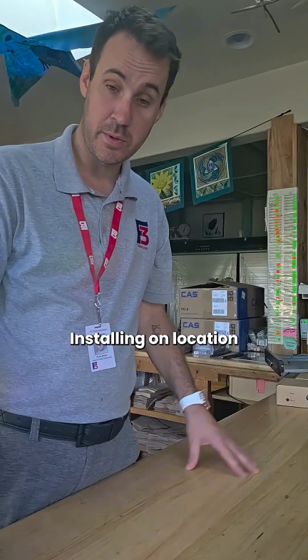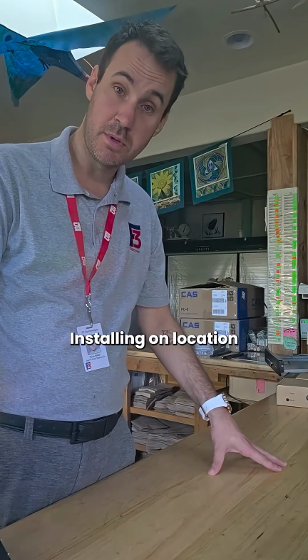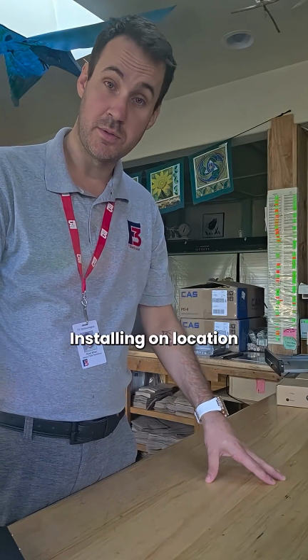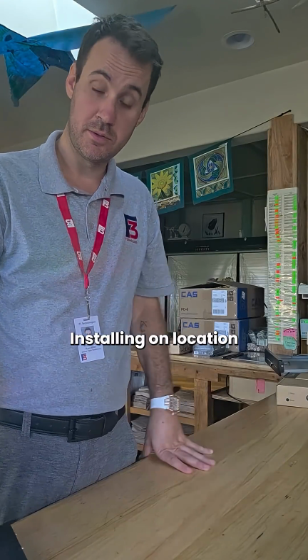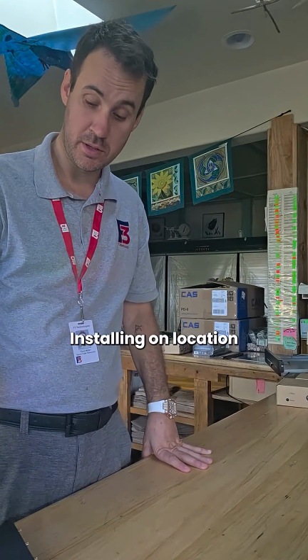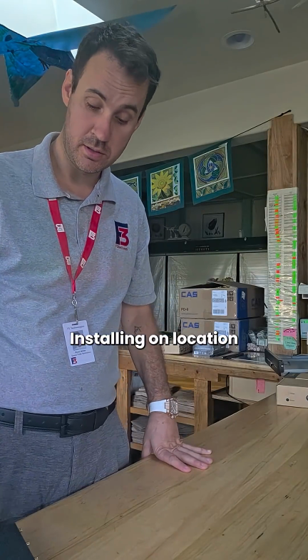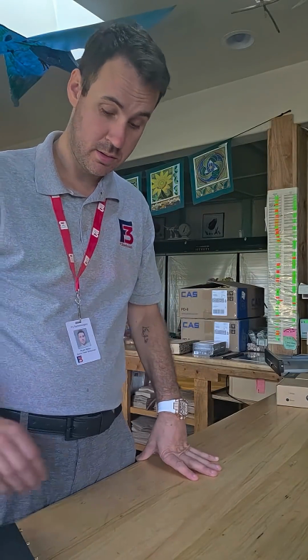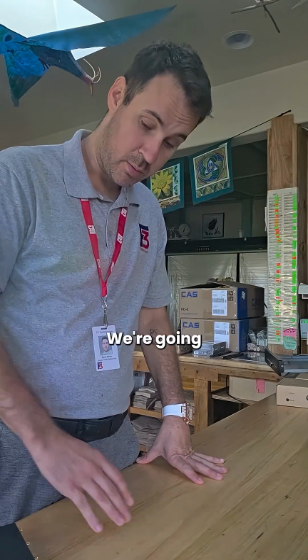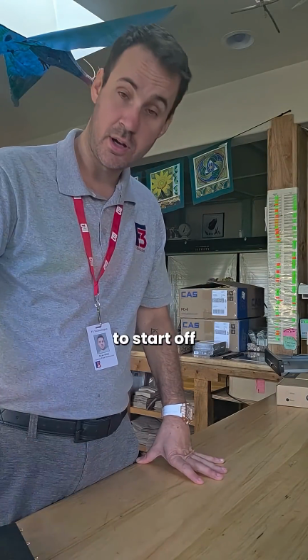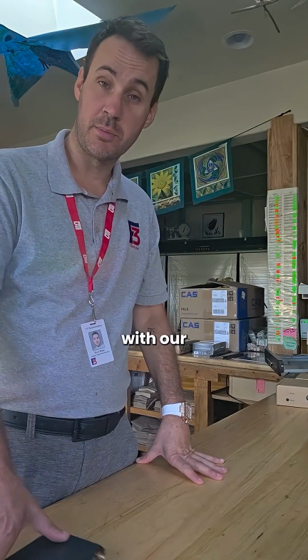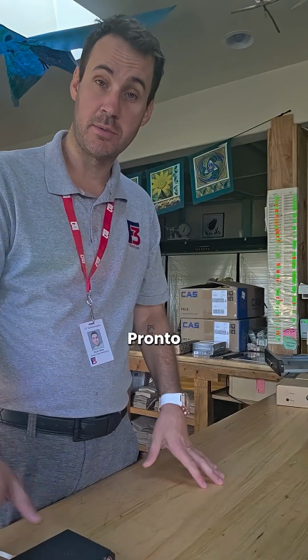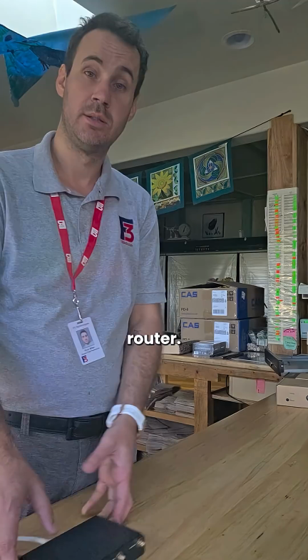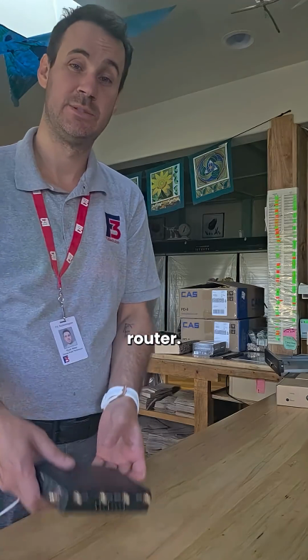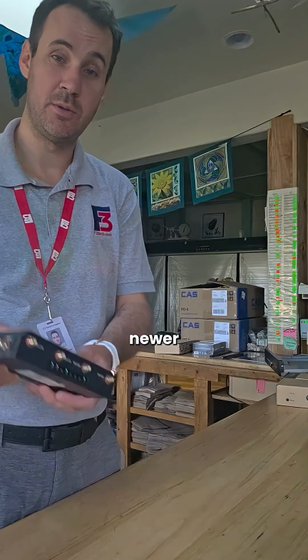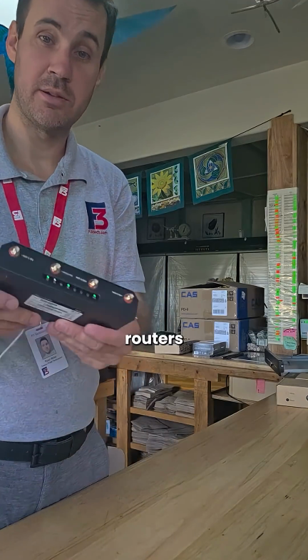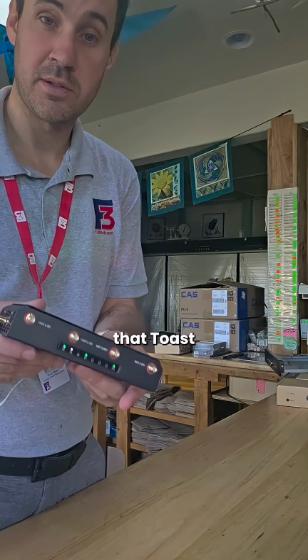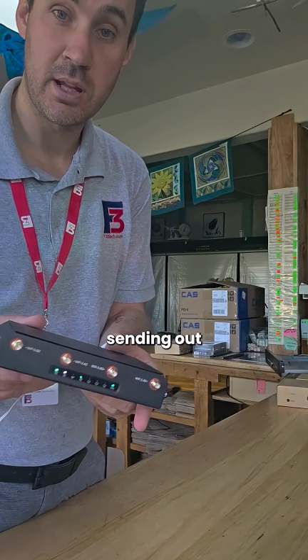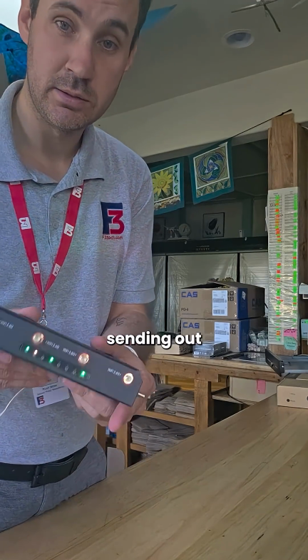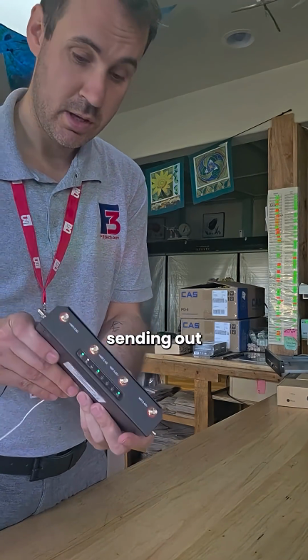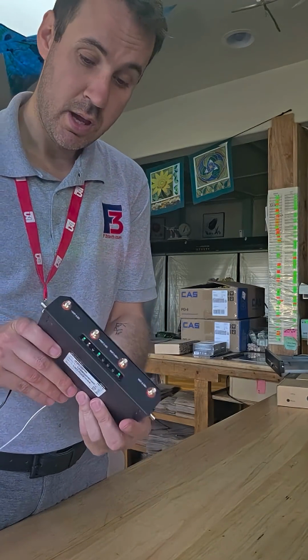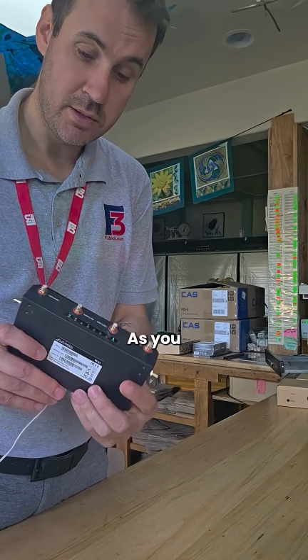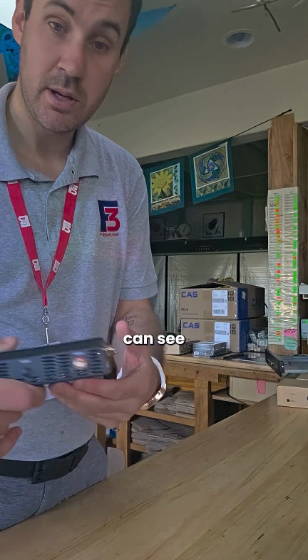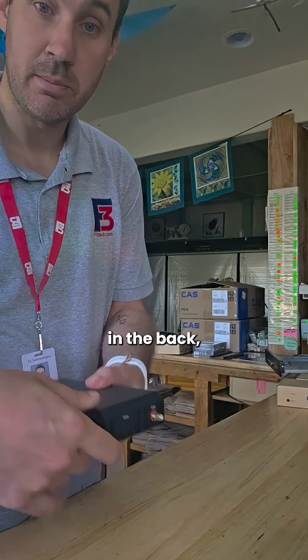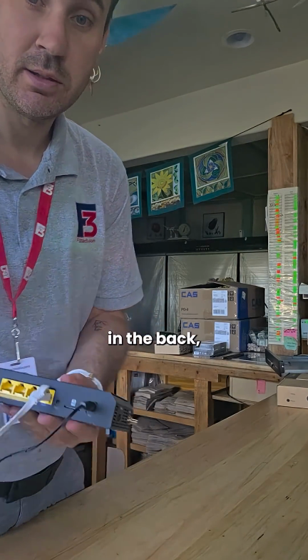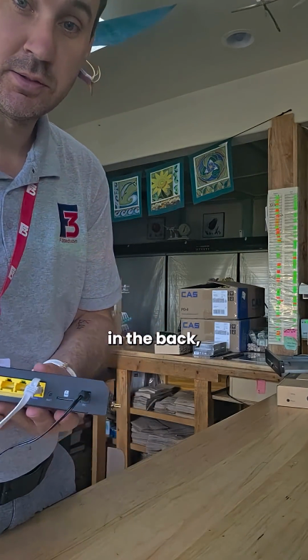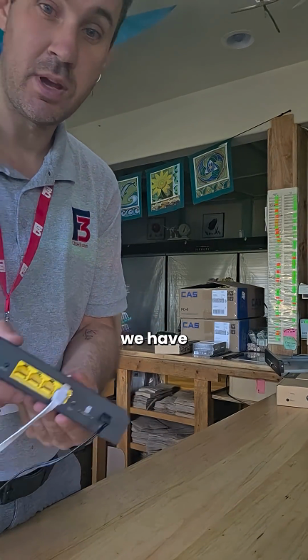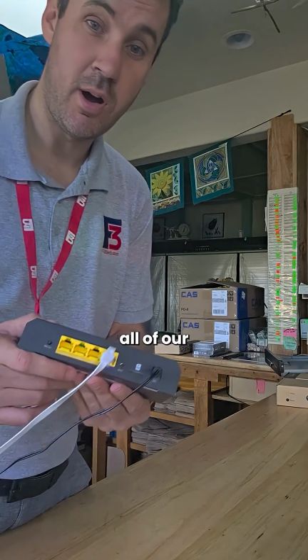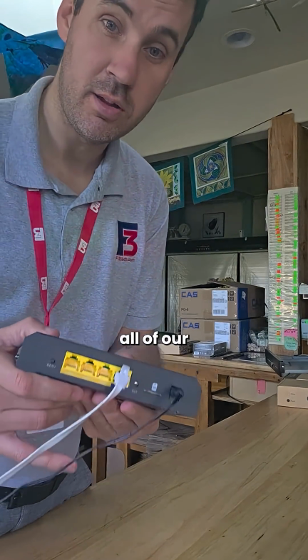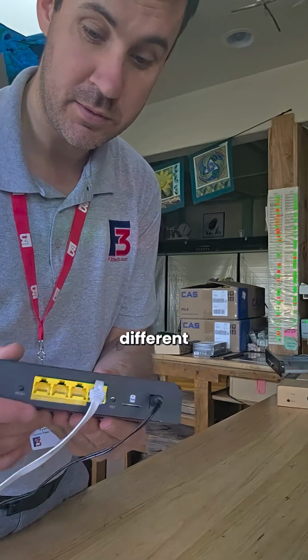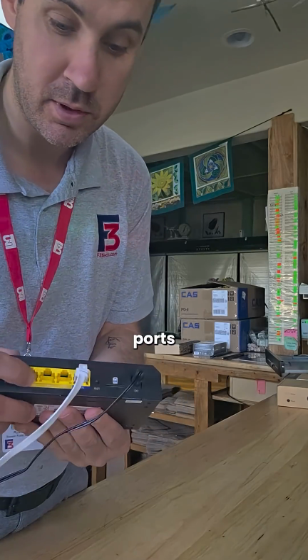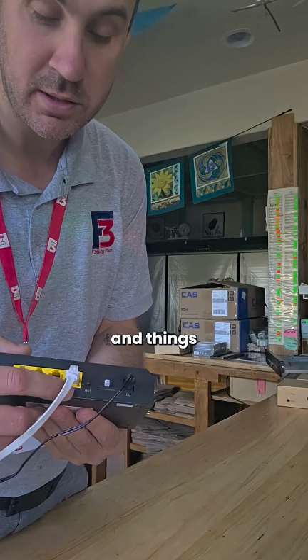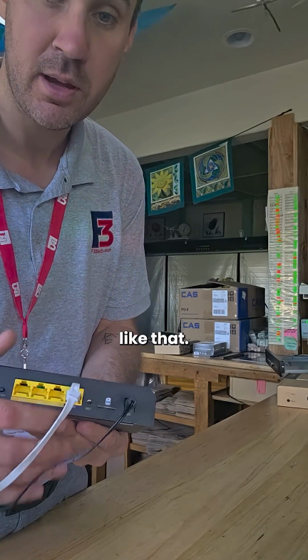We are in Samia Foods and we aren't installed yet. We're going to start off with our Pronto router — it's one of the newer routers that Toast is sending out. As you can see here in the back, we have all of our different ports and things like that.